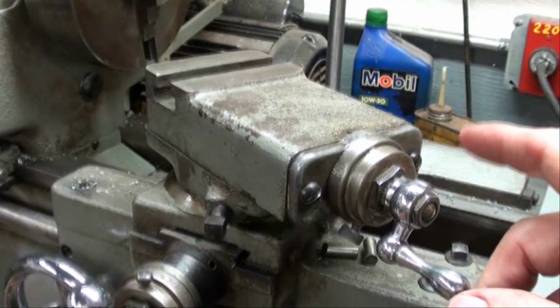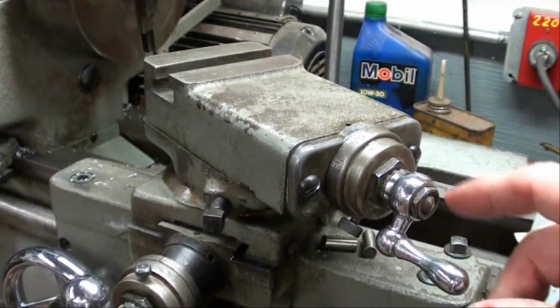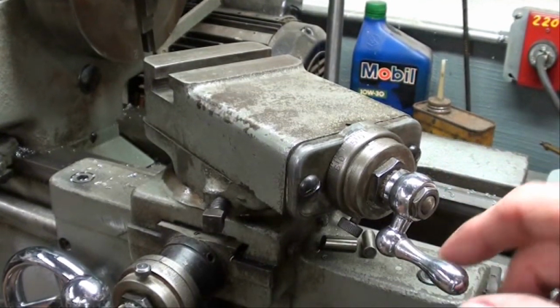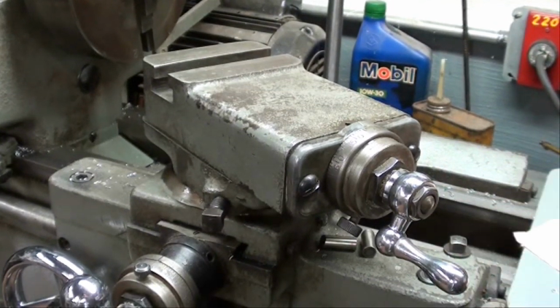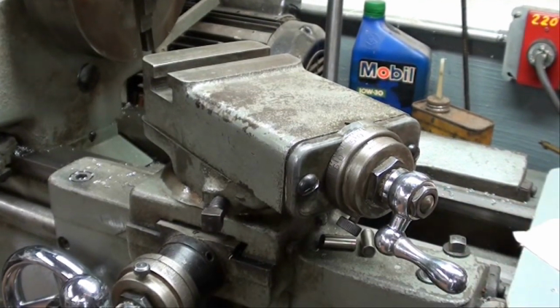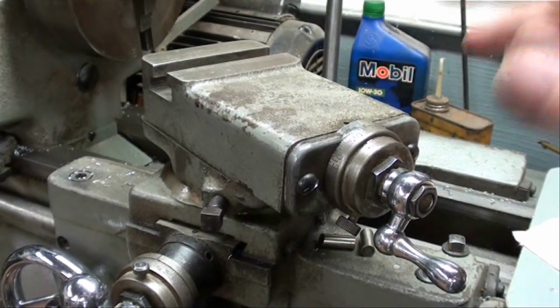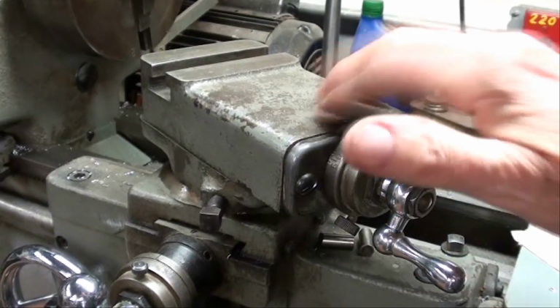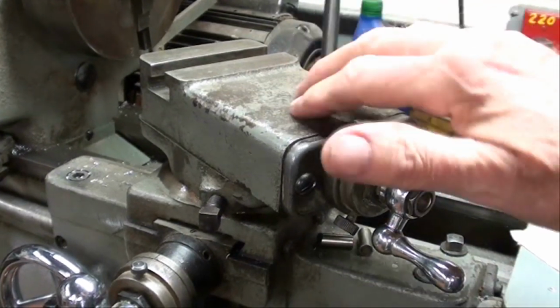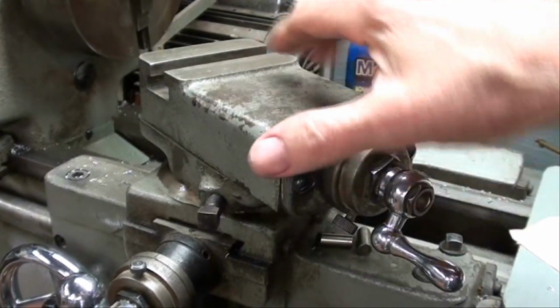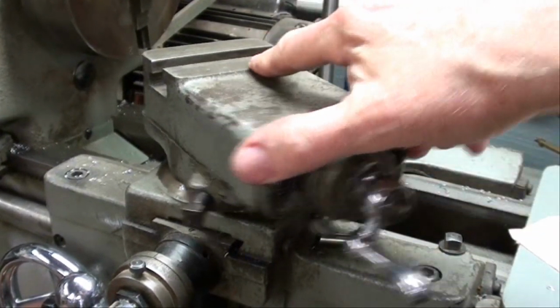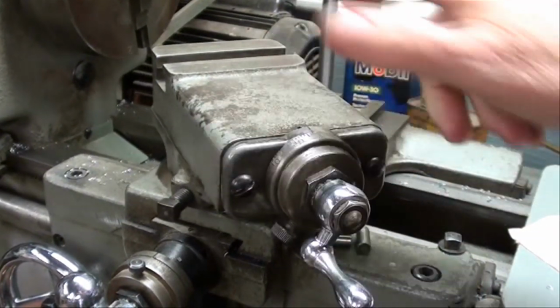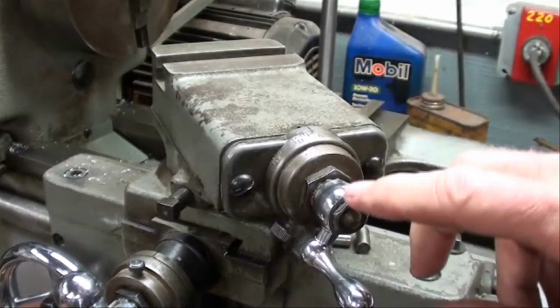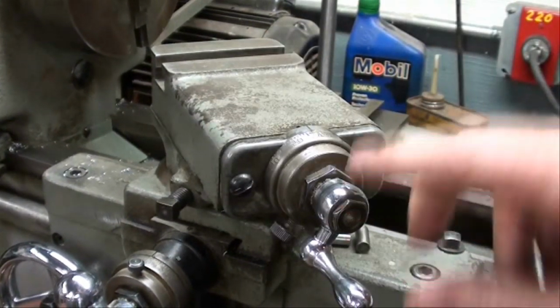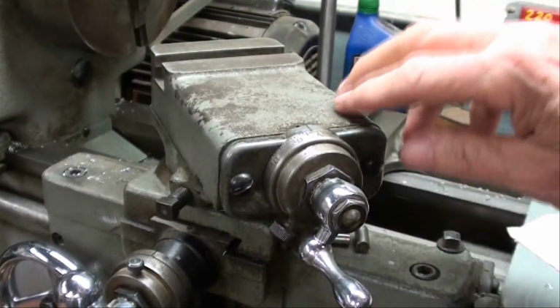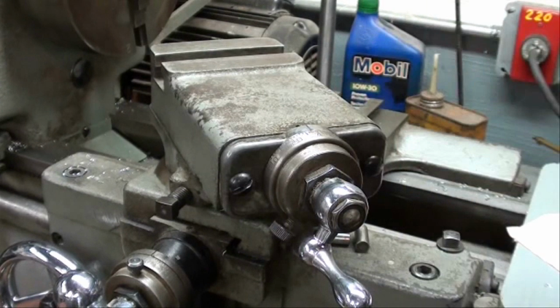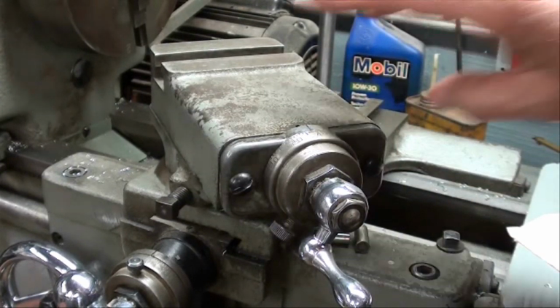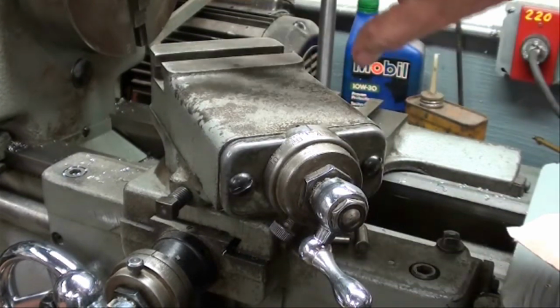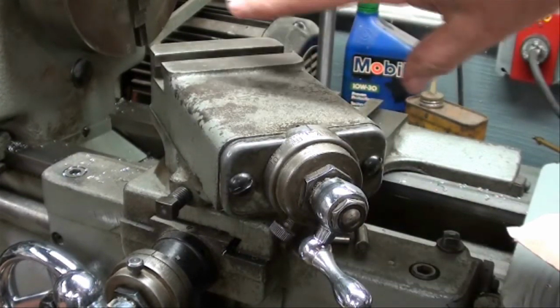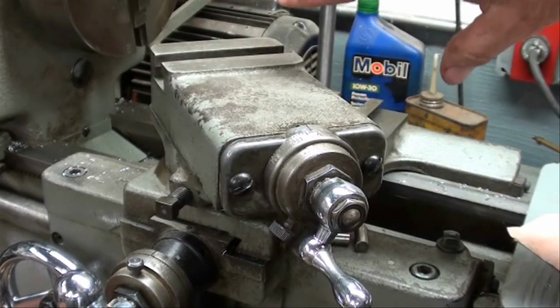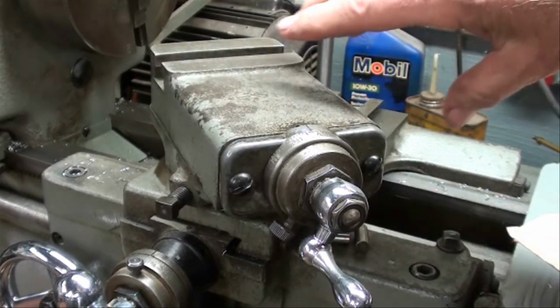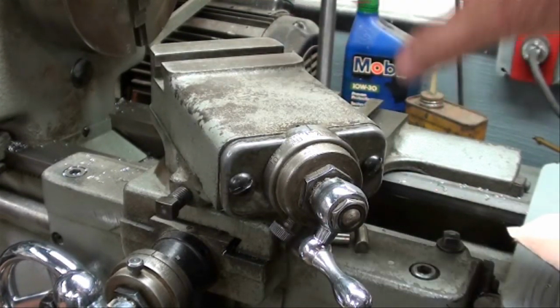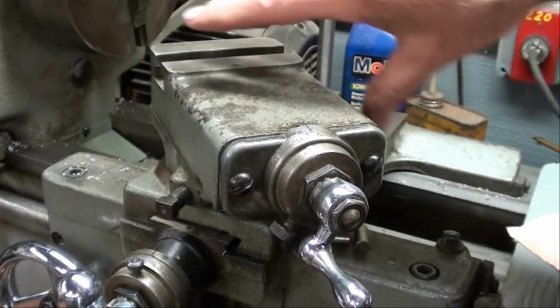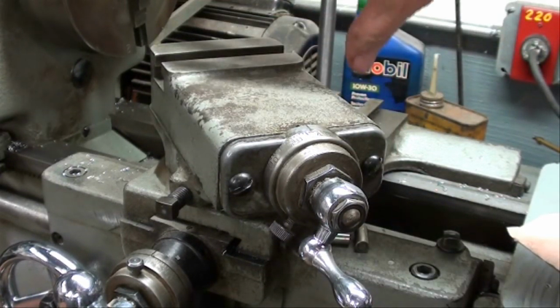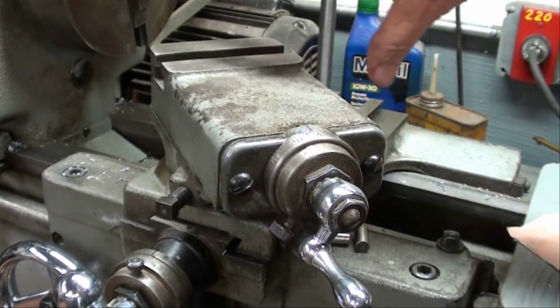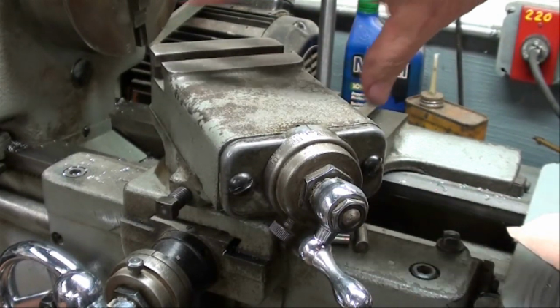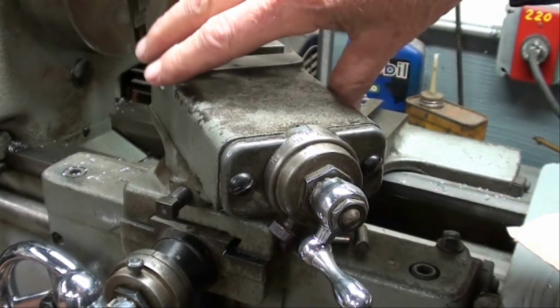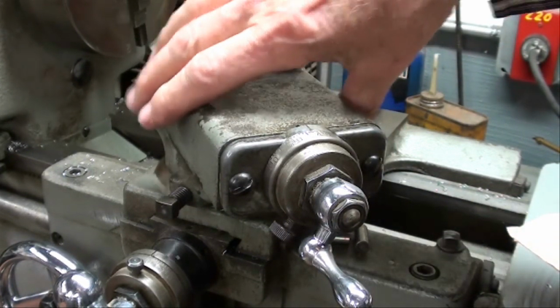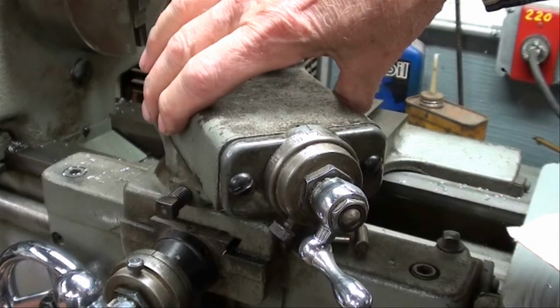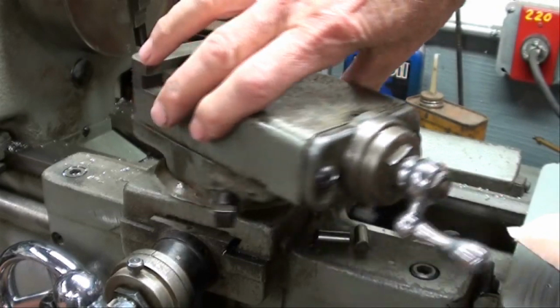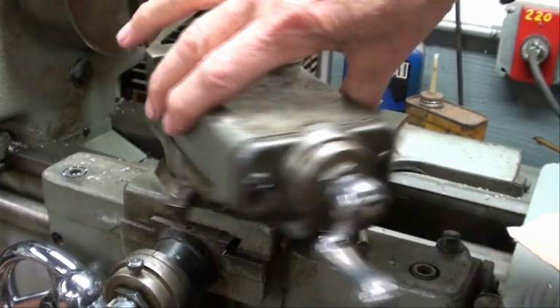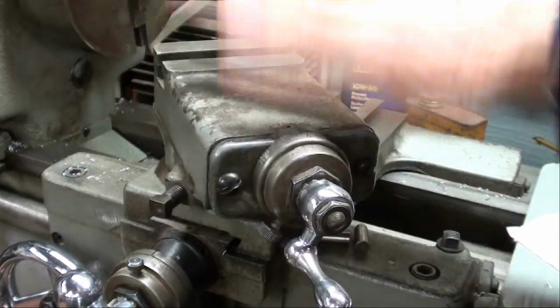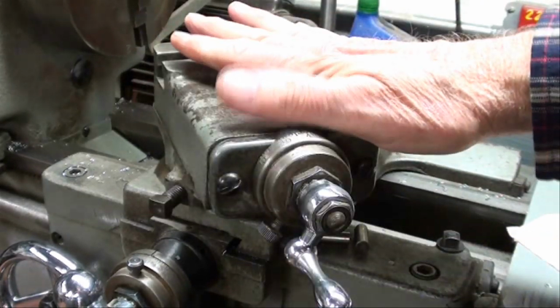A lot of these parts are die-cast on a Craftsman lathe, and that made them affordable. Rather than machining them, they just die-cast some of the parts. Alright, that's done.